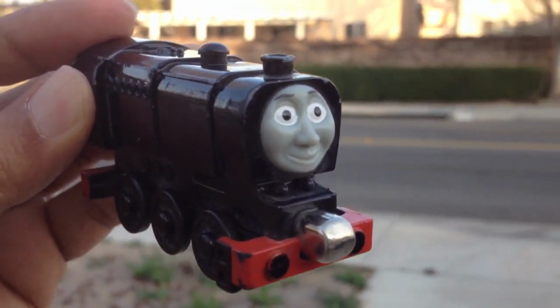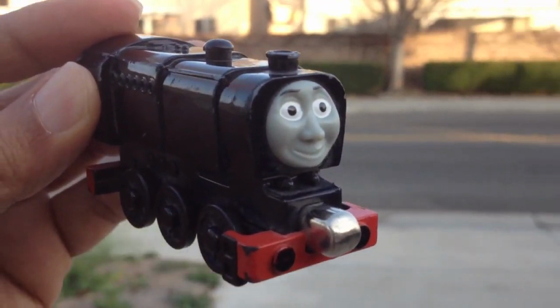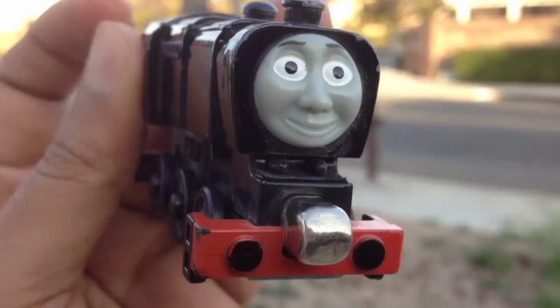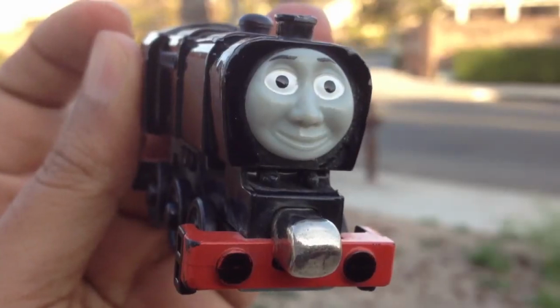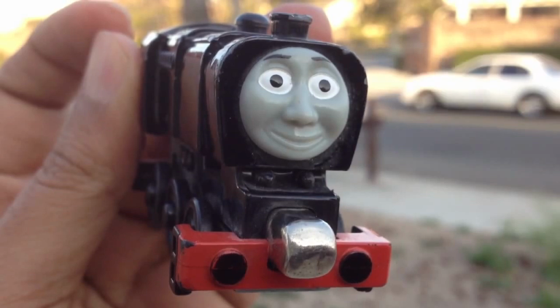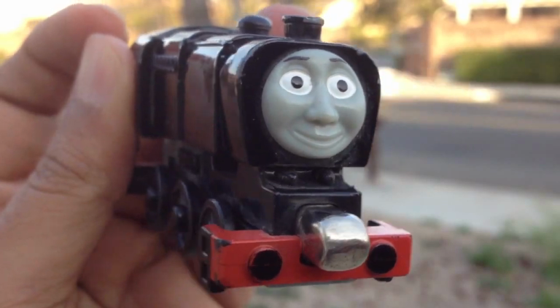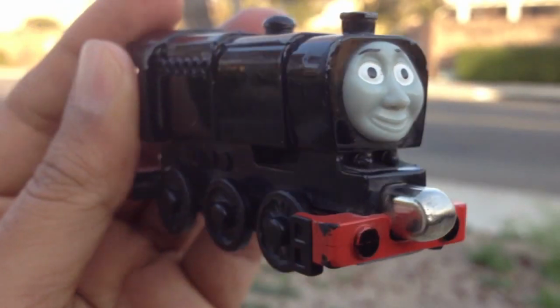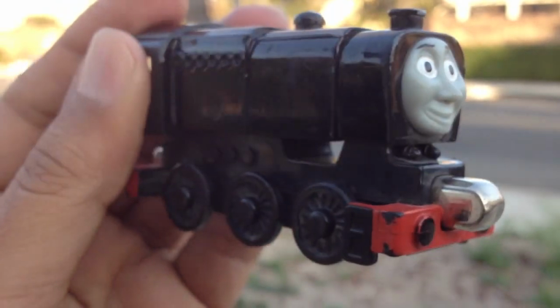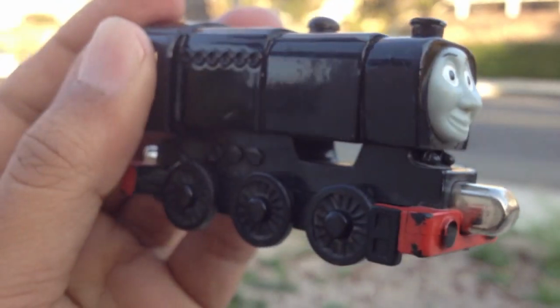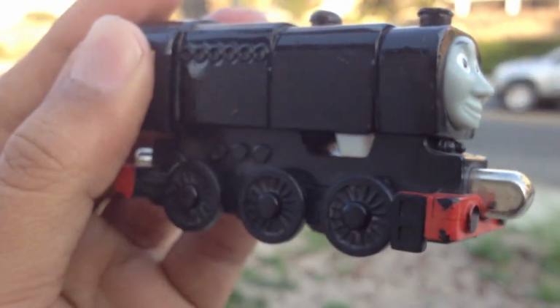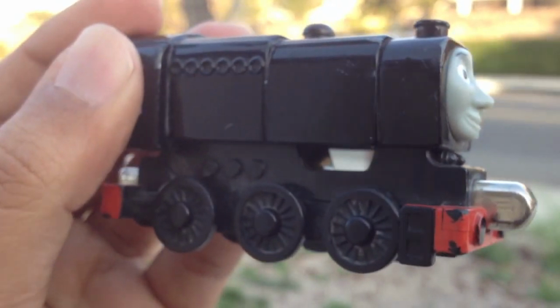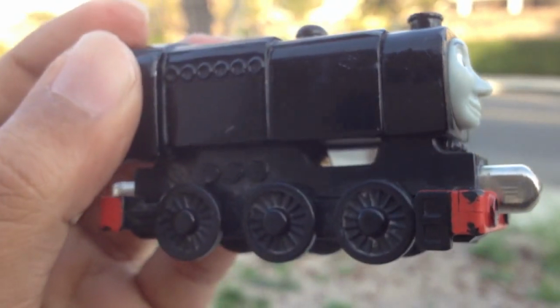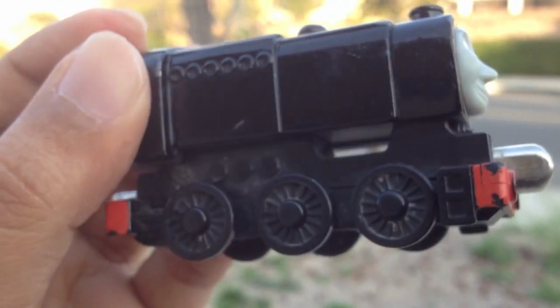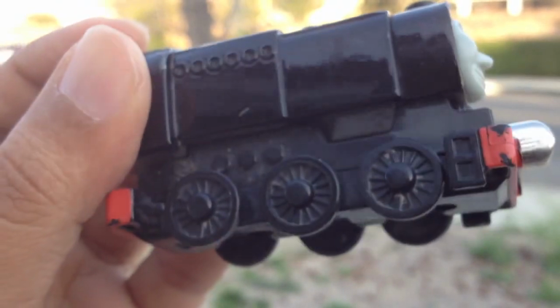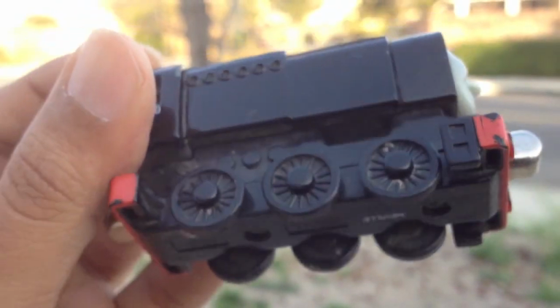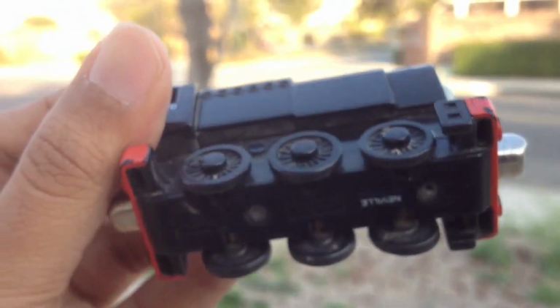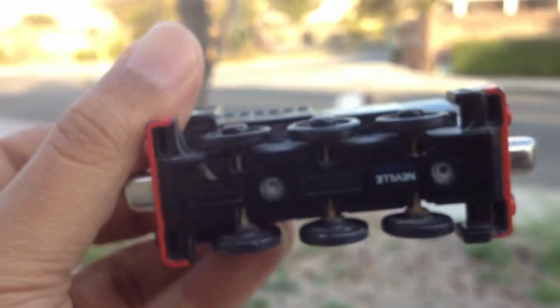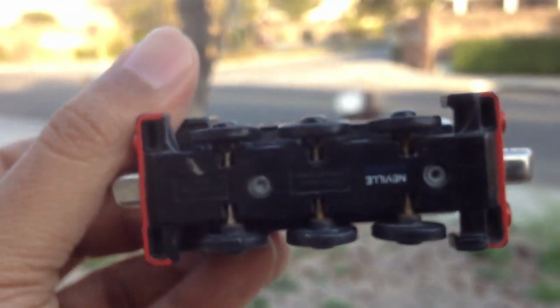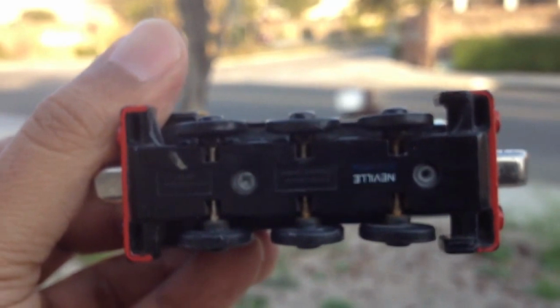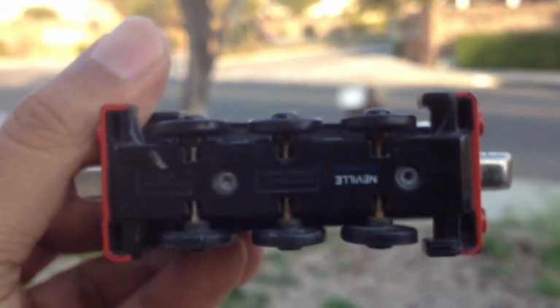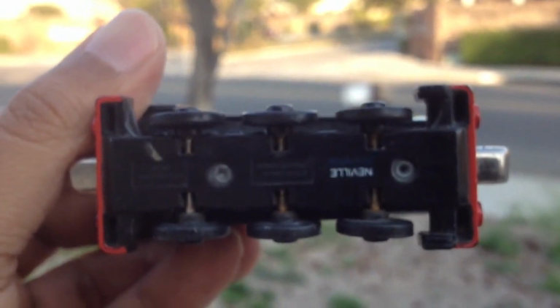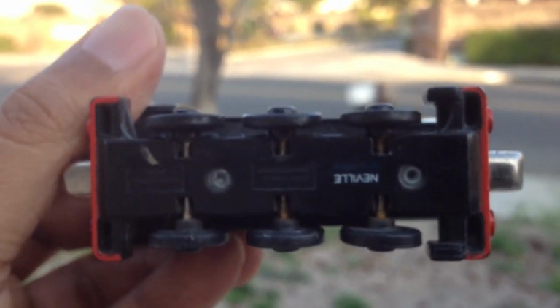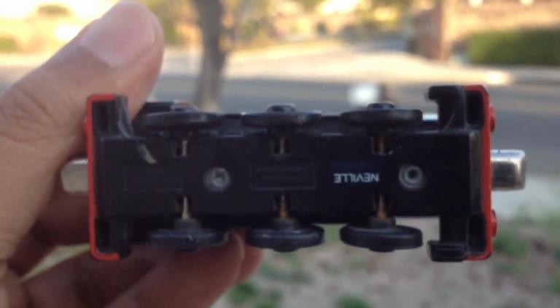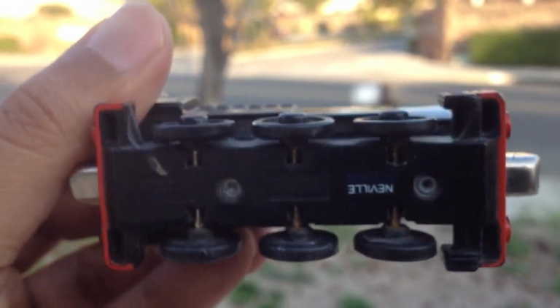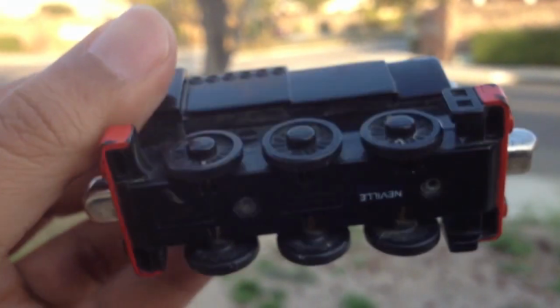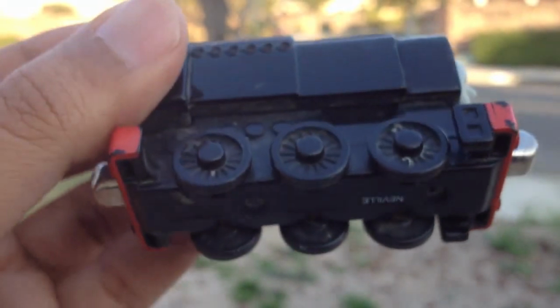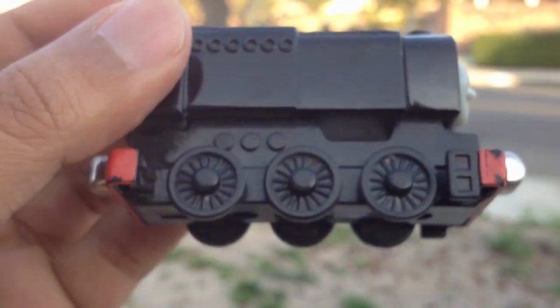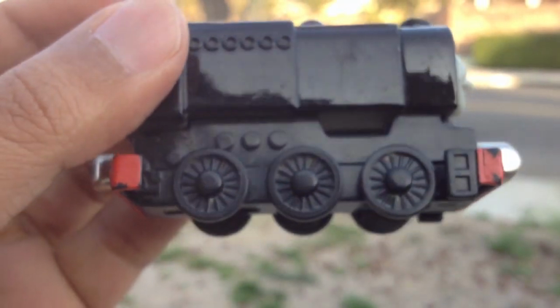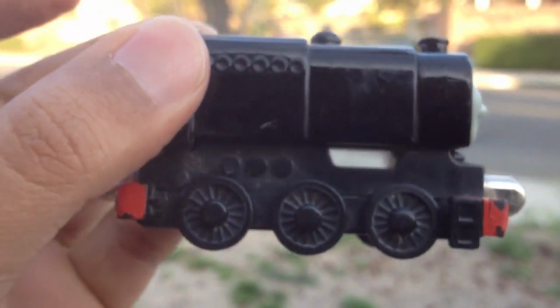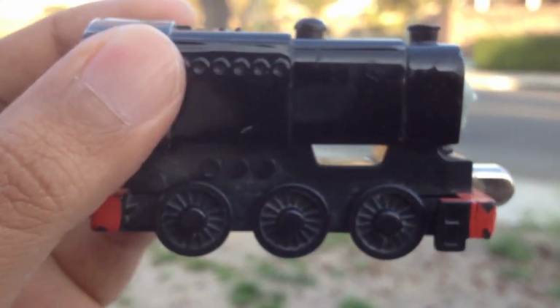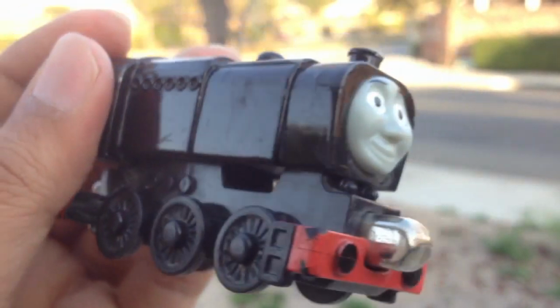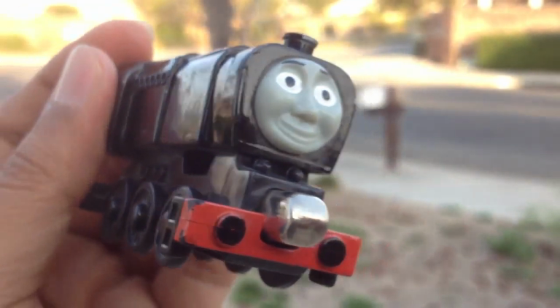Neville is a black engine and it's a metal character. The one I have here — you can see 'Neville' written on the bottom. It's a six-wheeler, look at this.